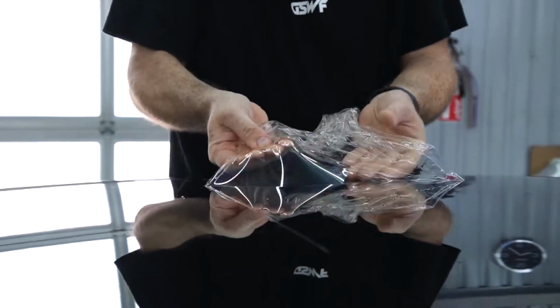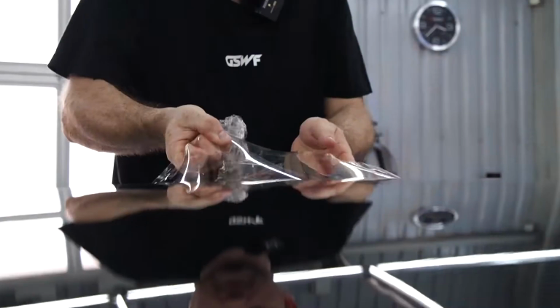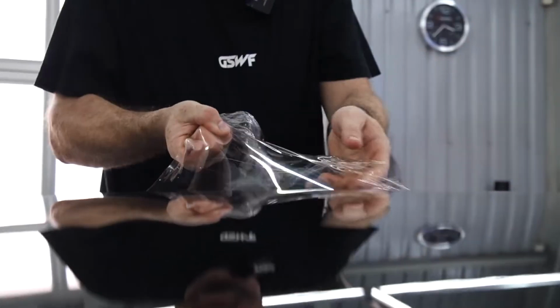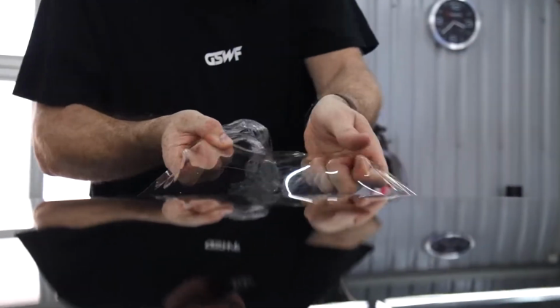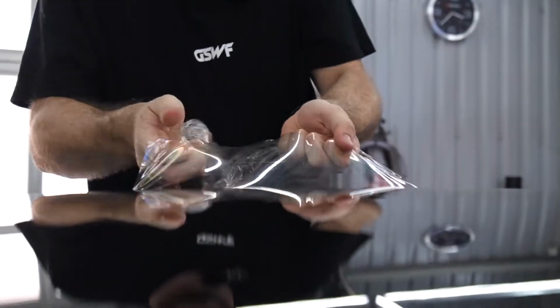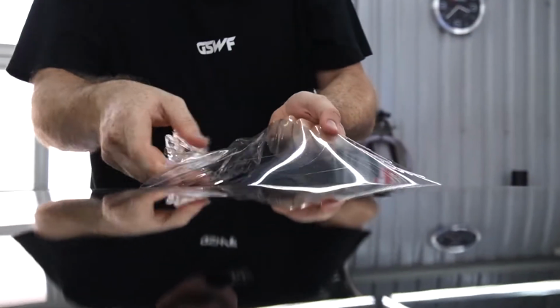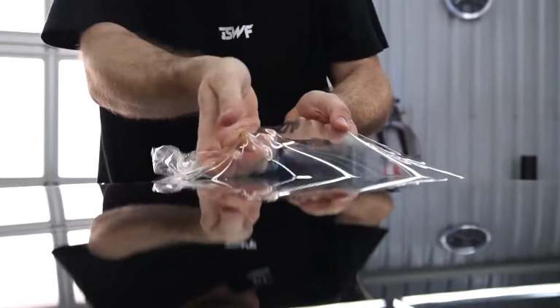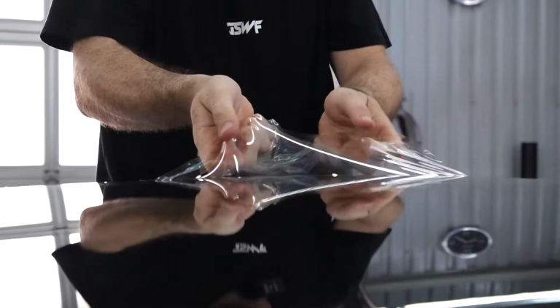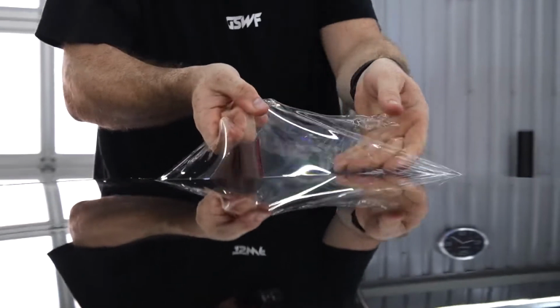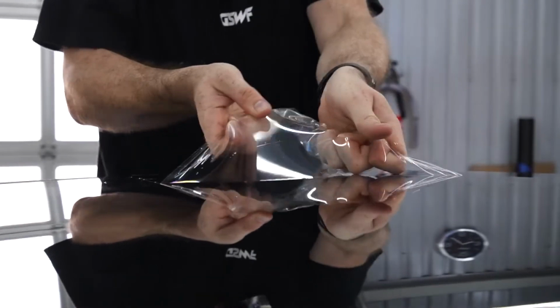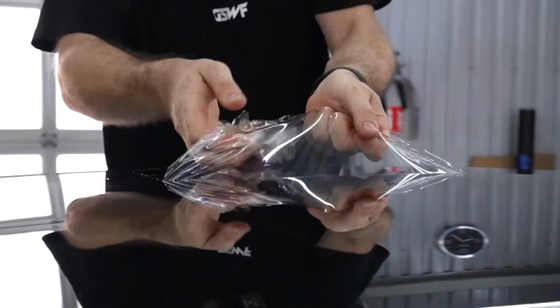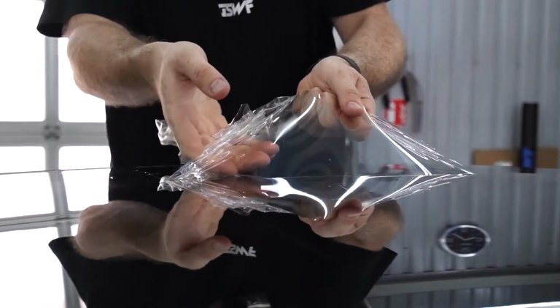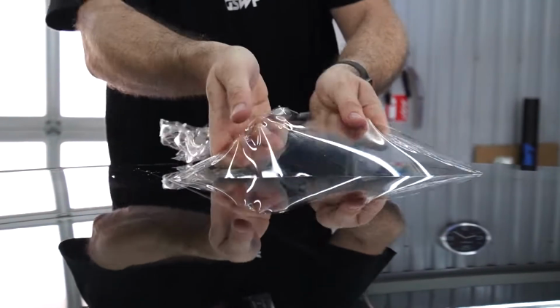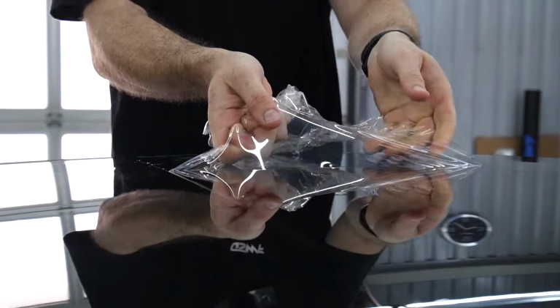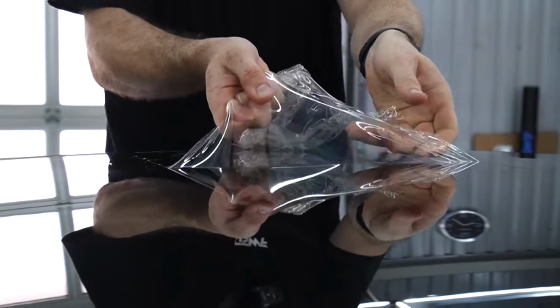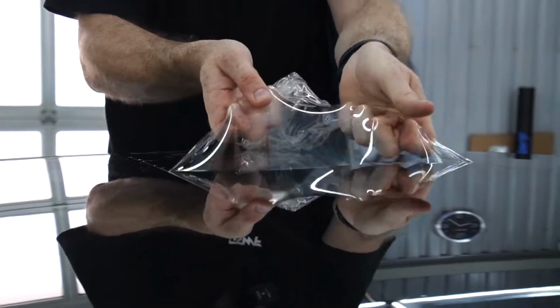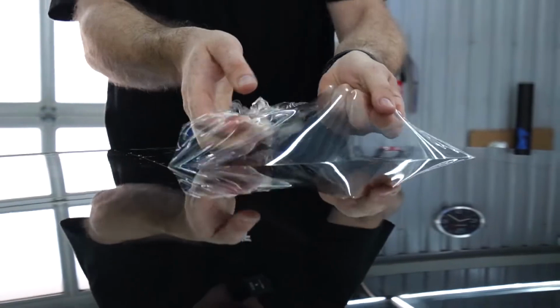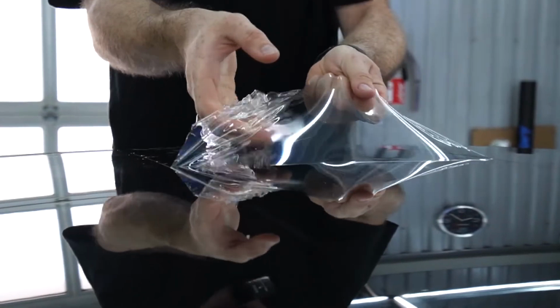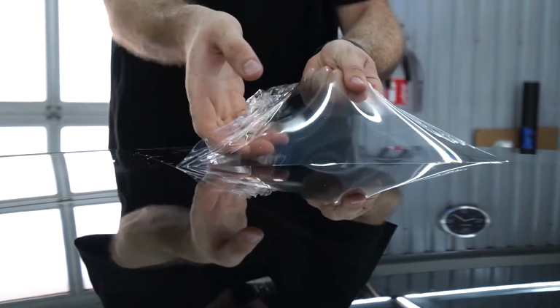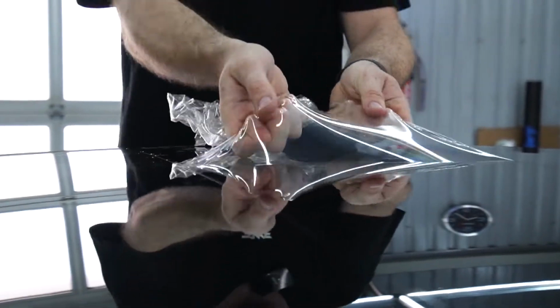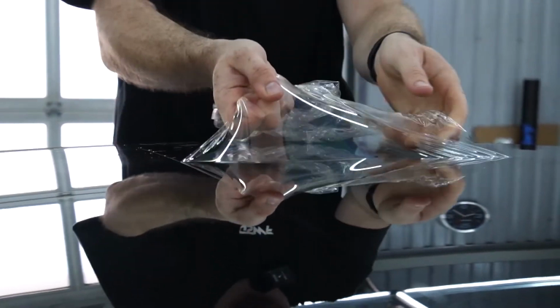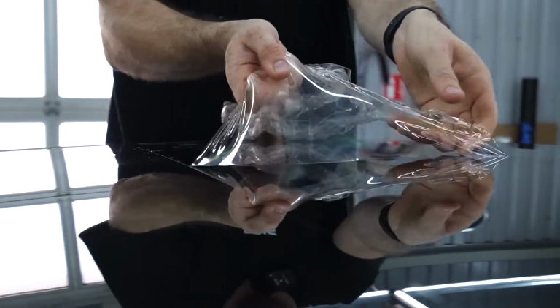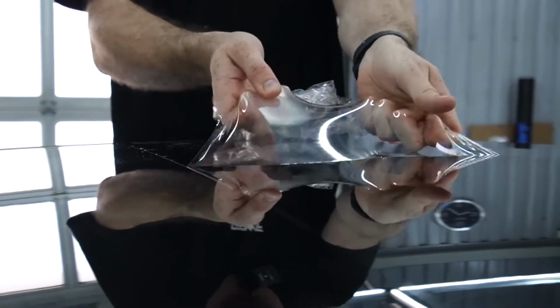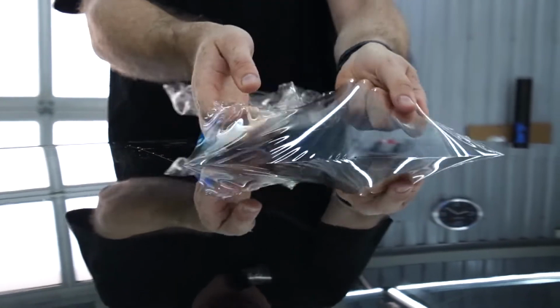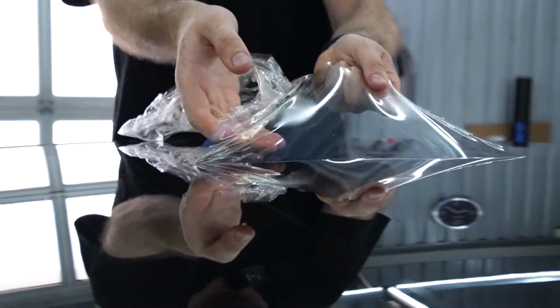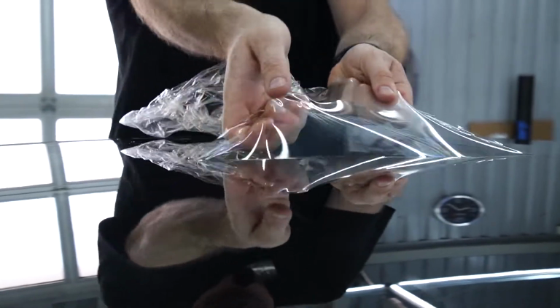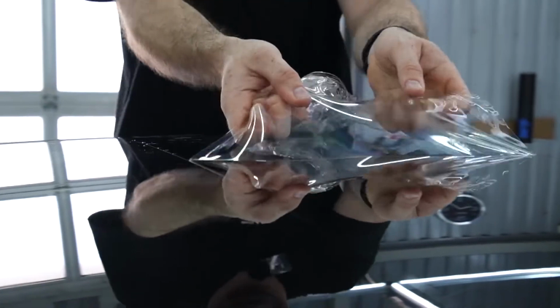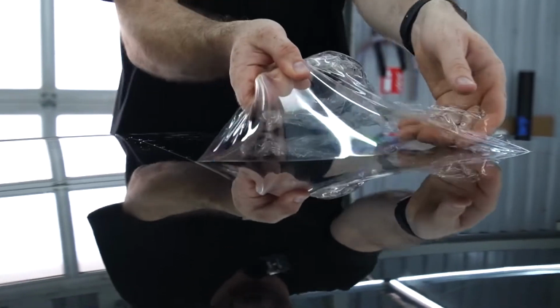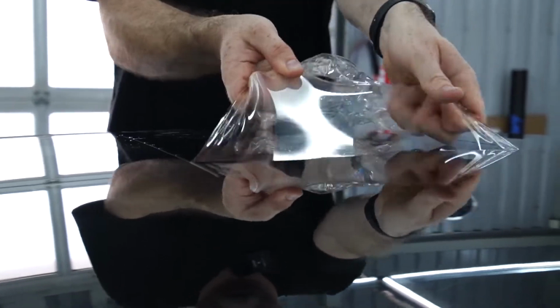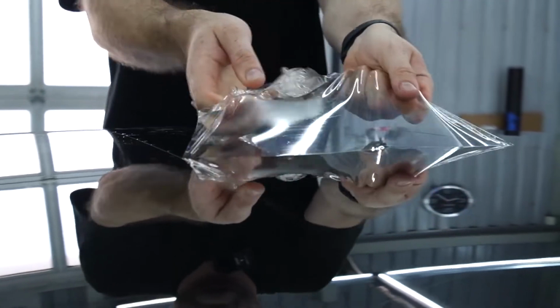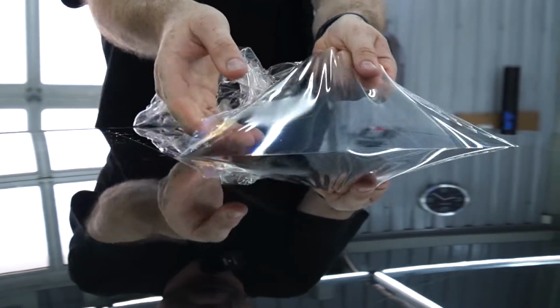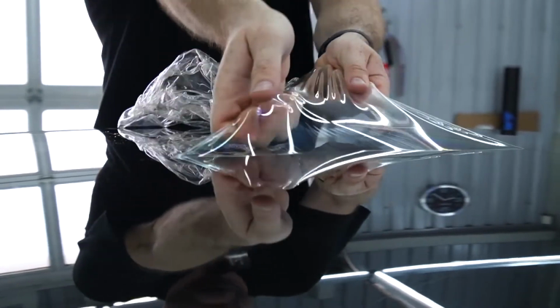And that's how we remove paint protection film in a safe way. Don't pull it up, don't create tension. We need to damage the glue.